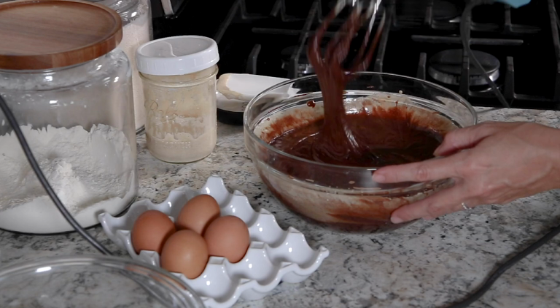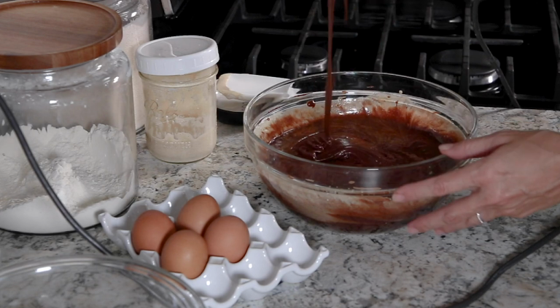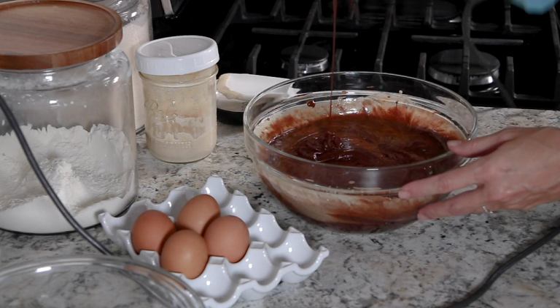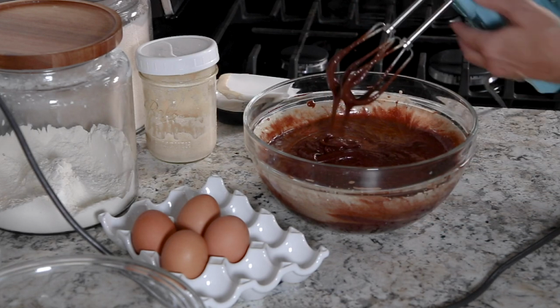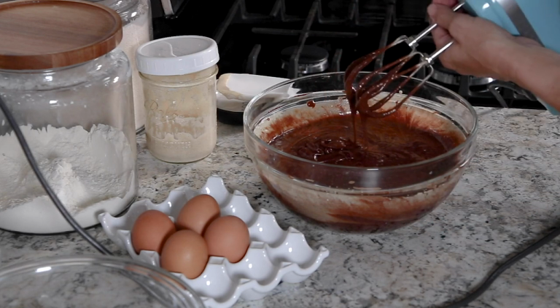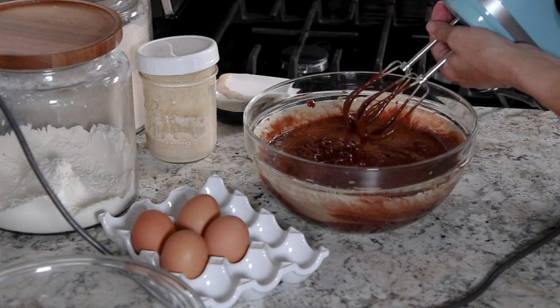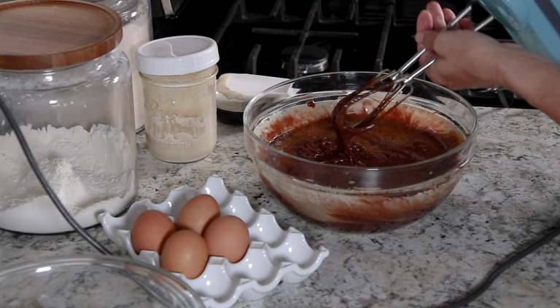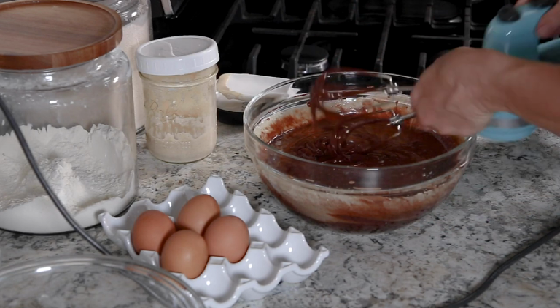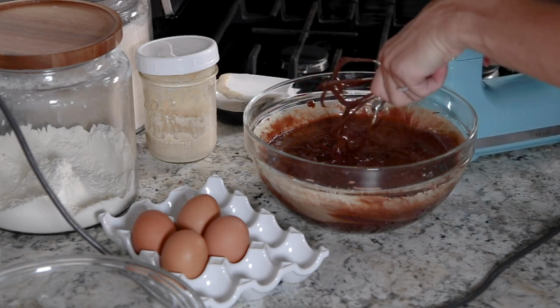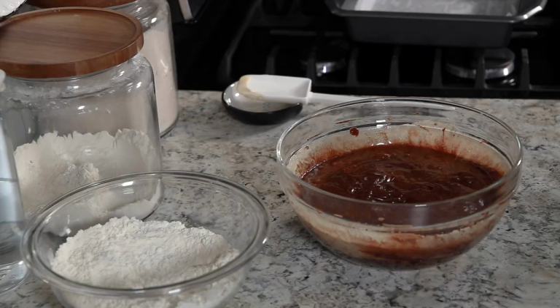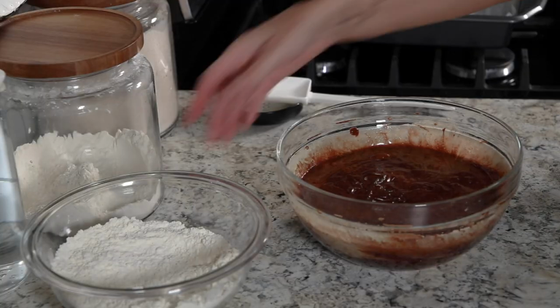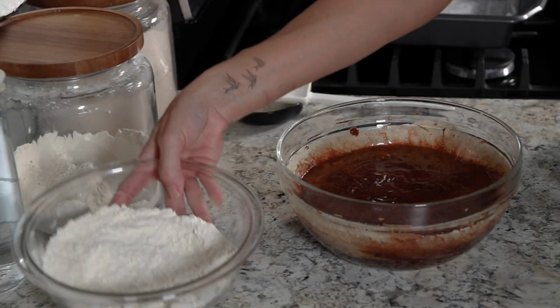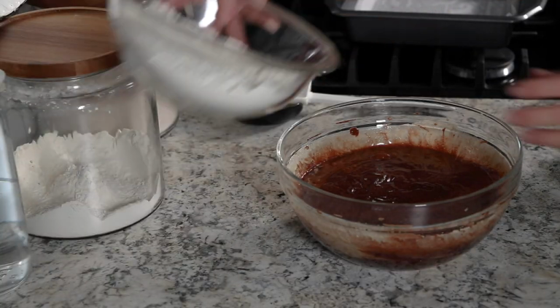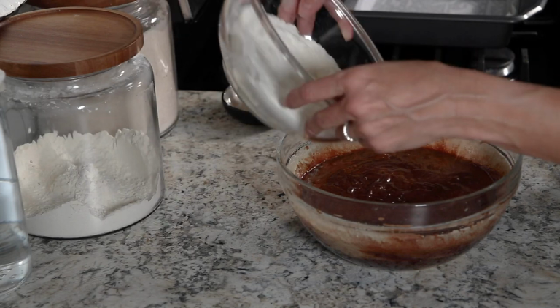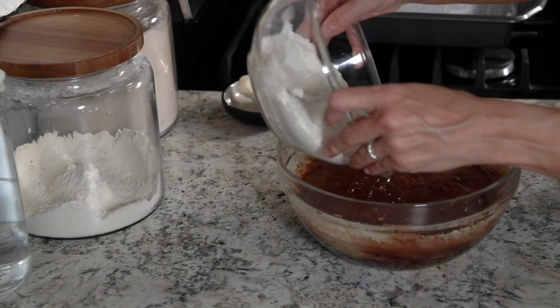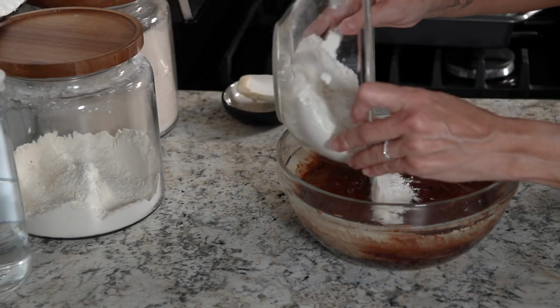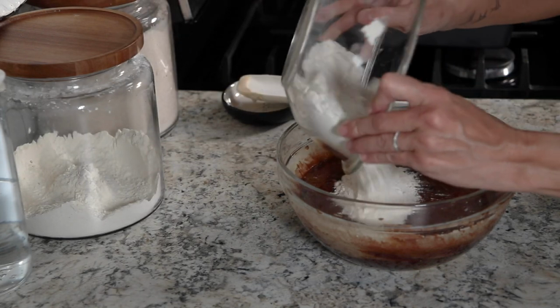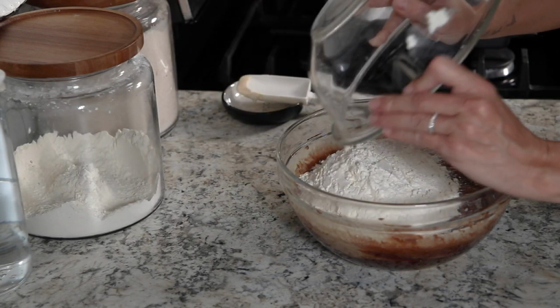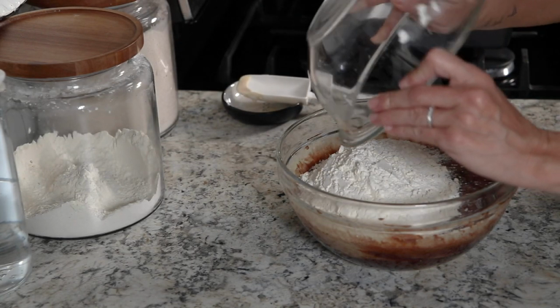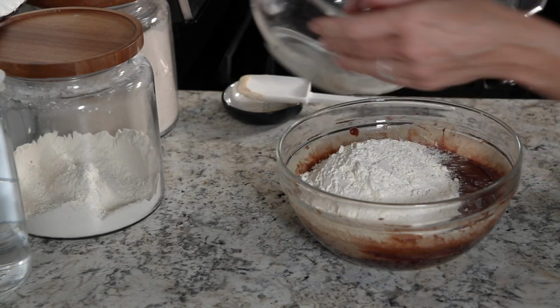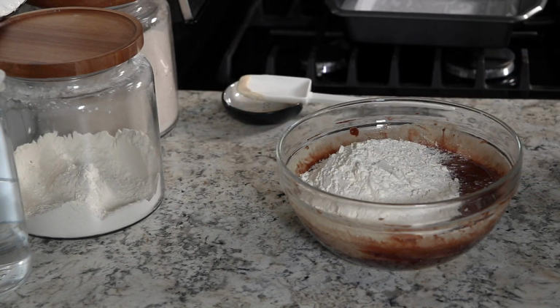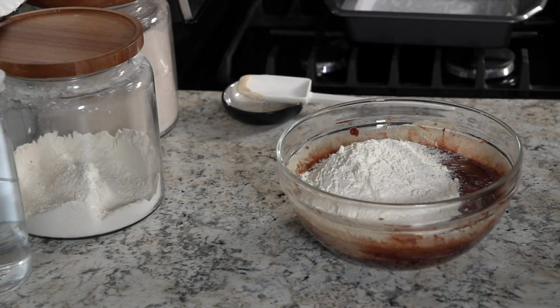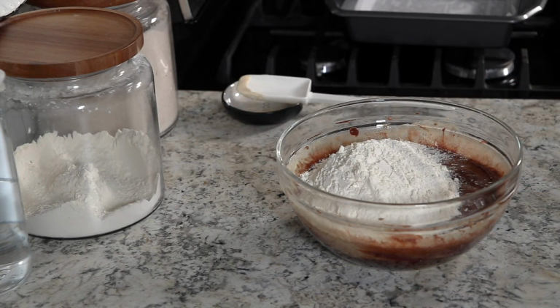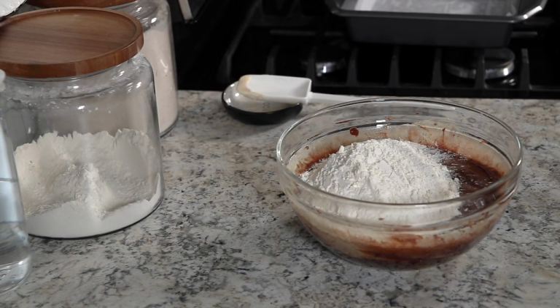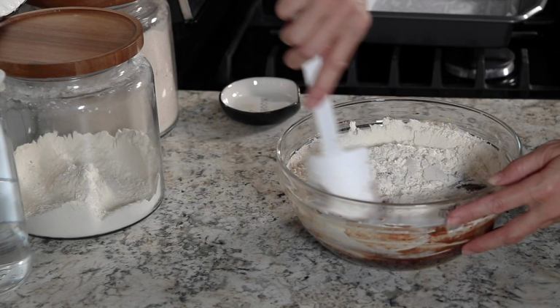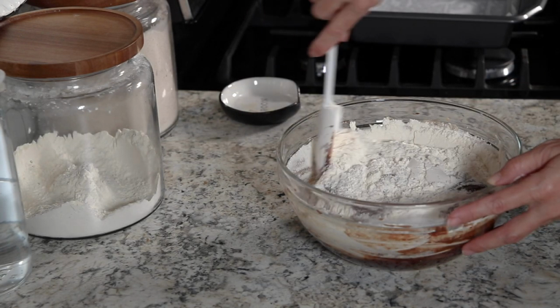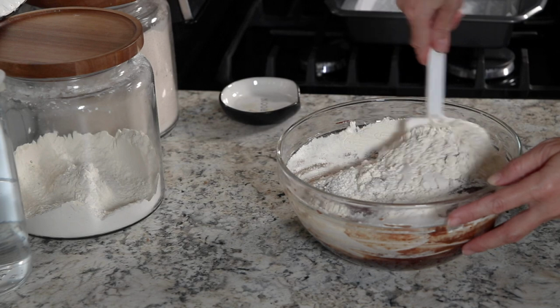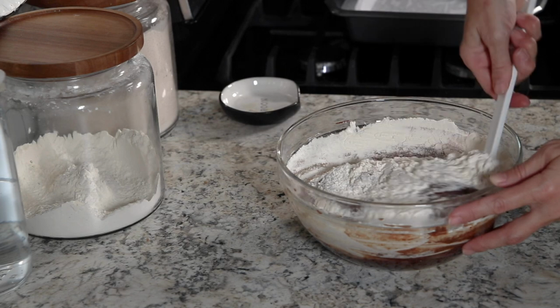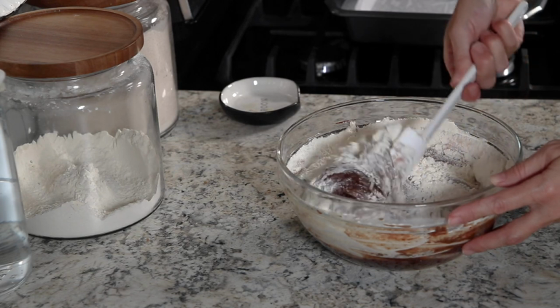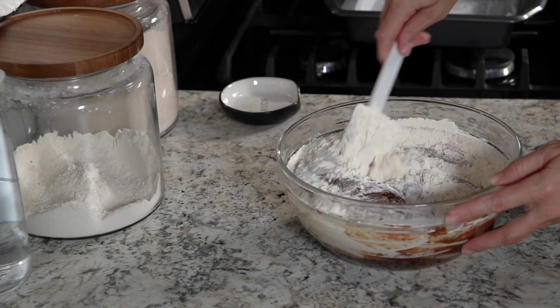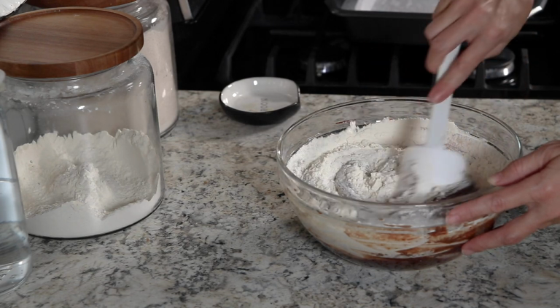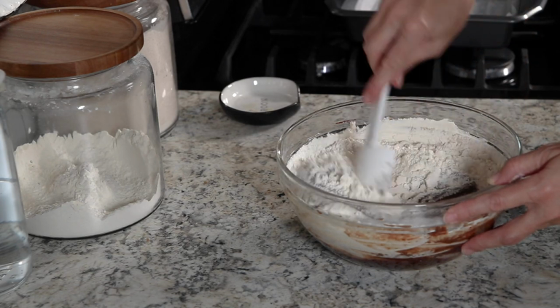Now we're going to add the flour and the salt, but we're going to do that using a spatula because you don't want to over mix the batter. So just gently fold that in — this batter is going to be very, very thick.